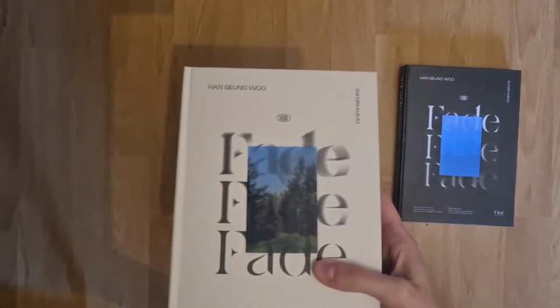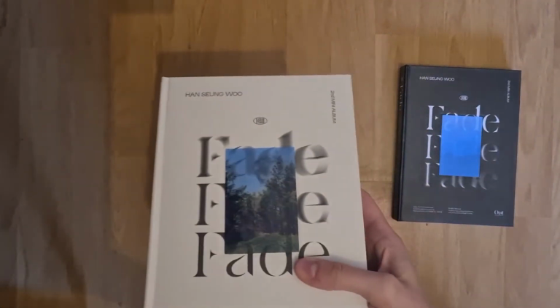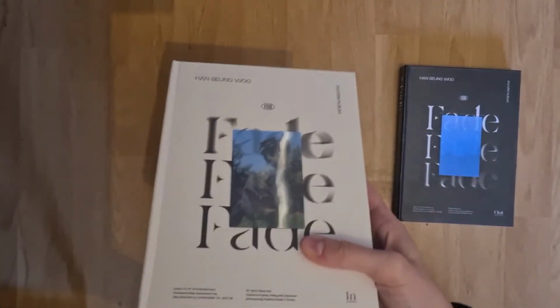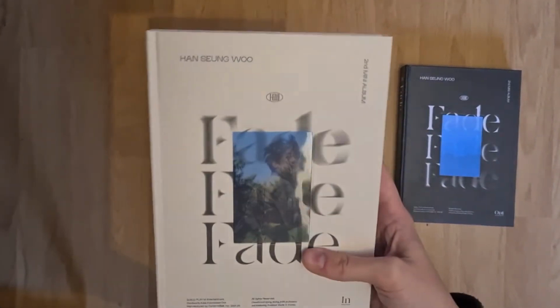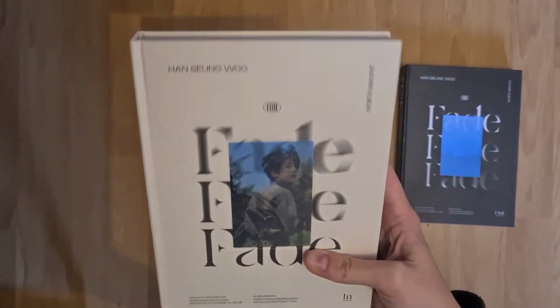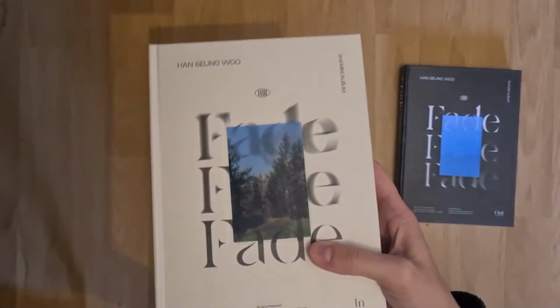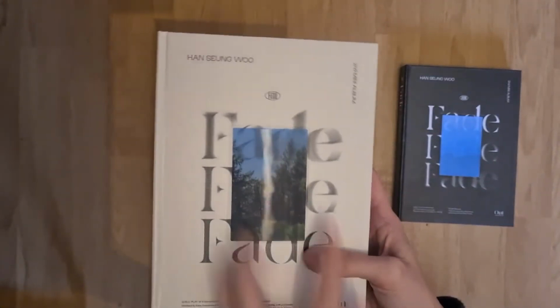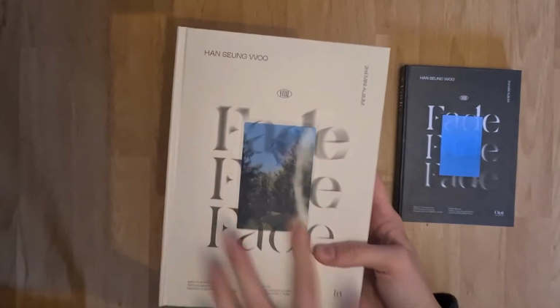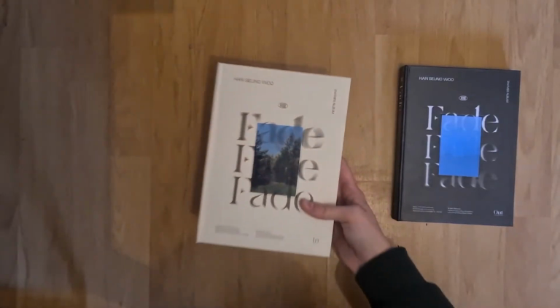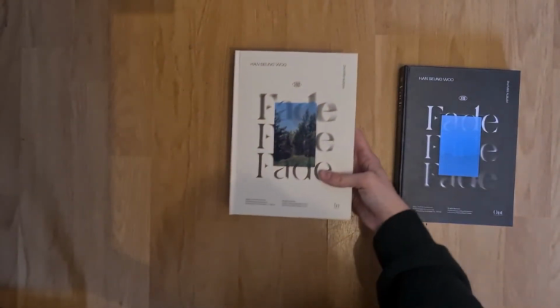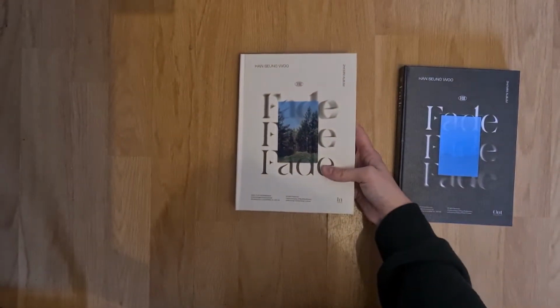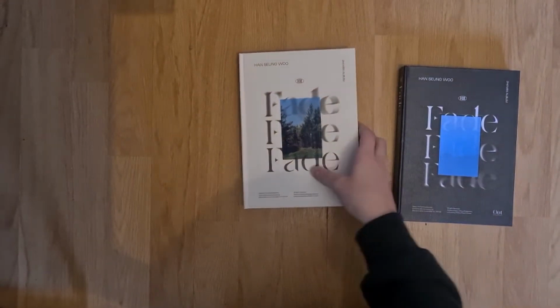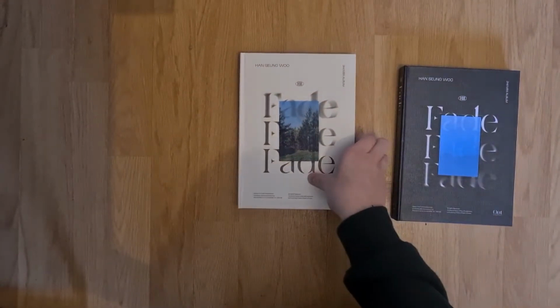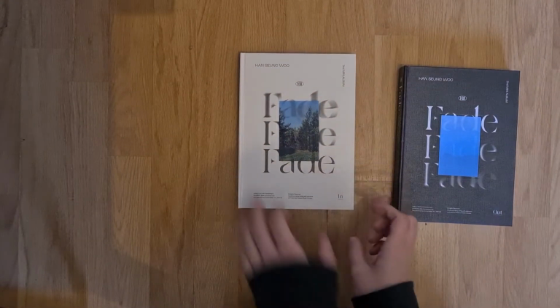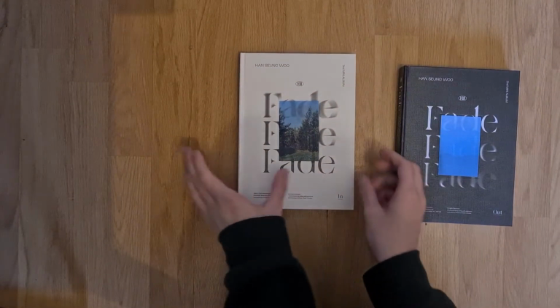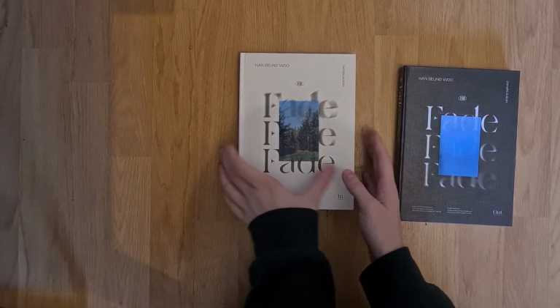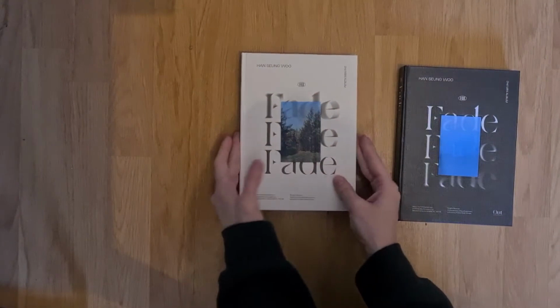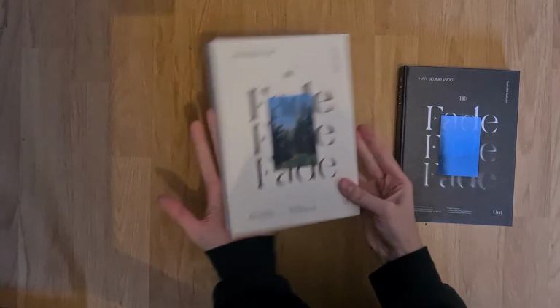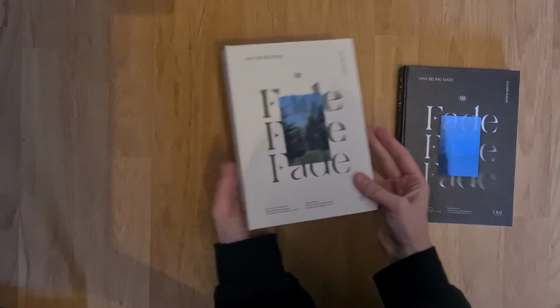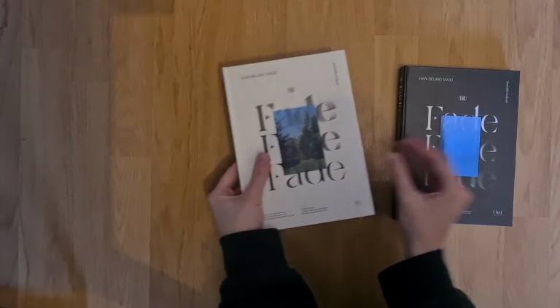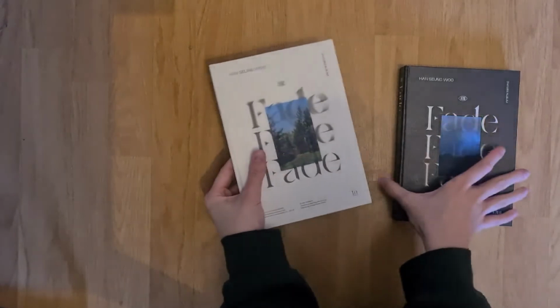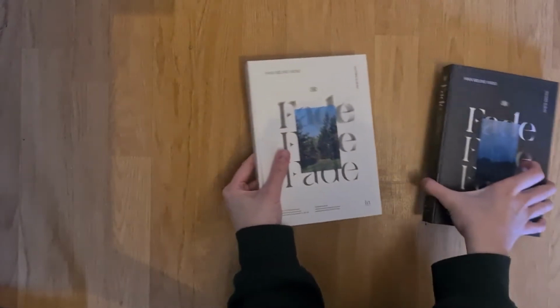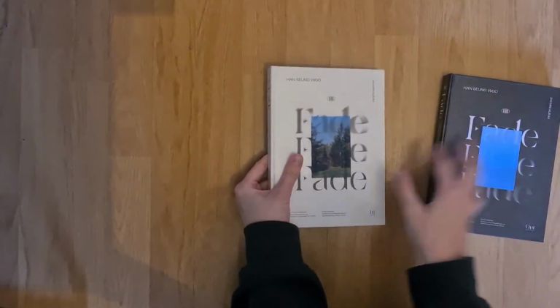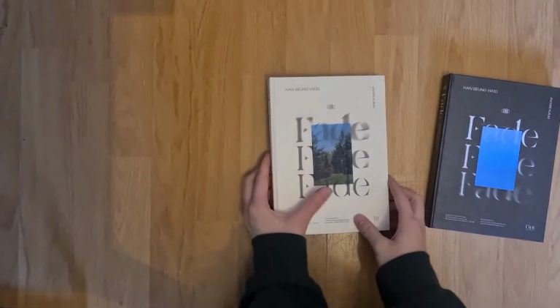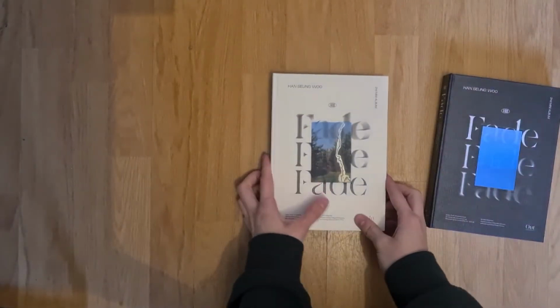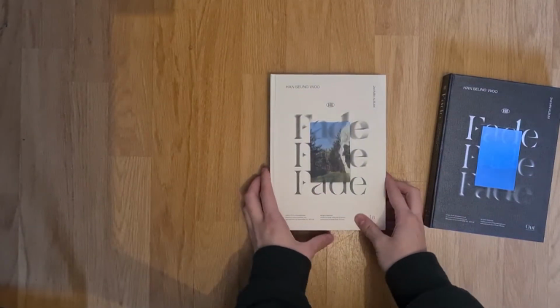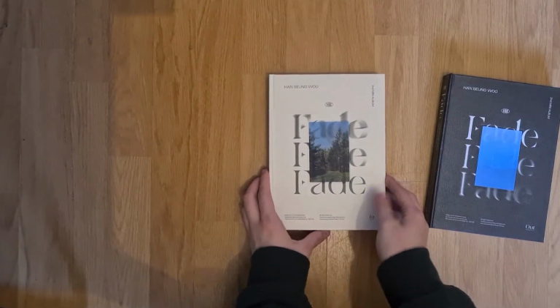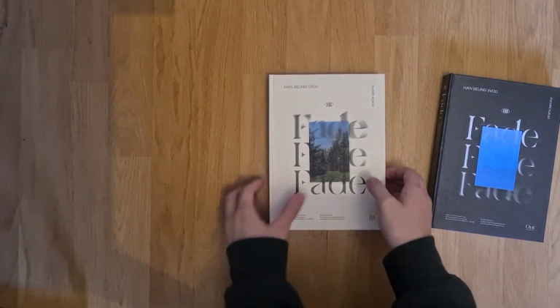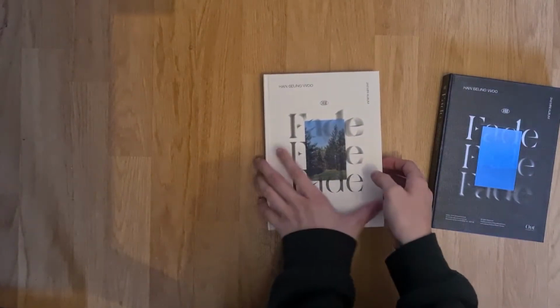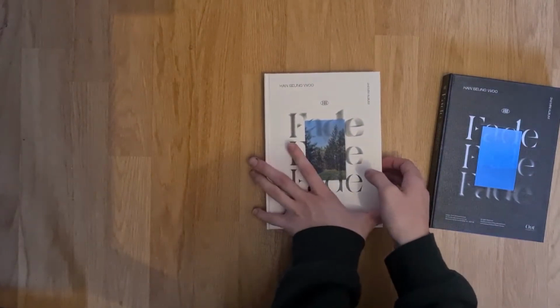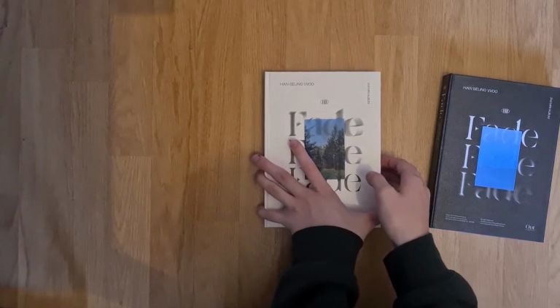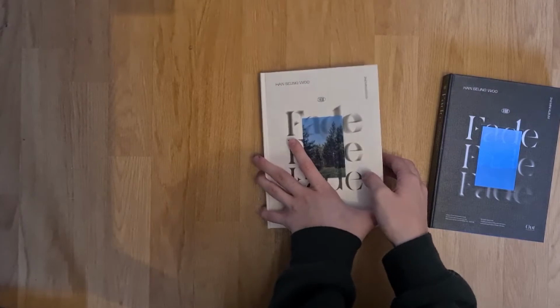I want to point out that I really like the card on the front — it's so cute. I got both the versions, In and Out, and I'm going to start with the In version because that's the first one.